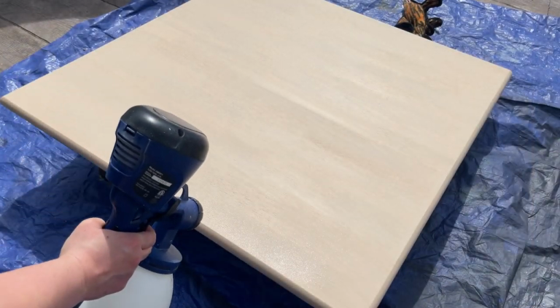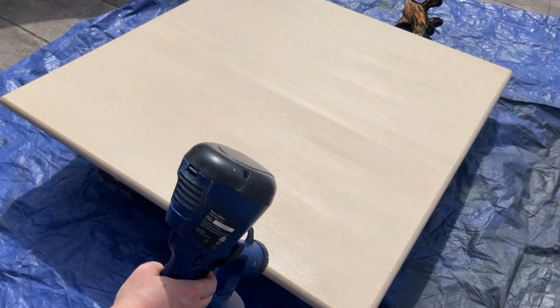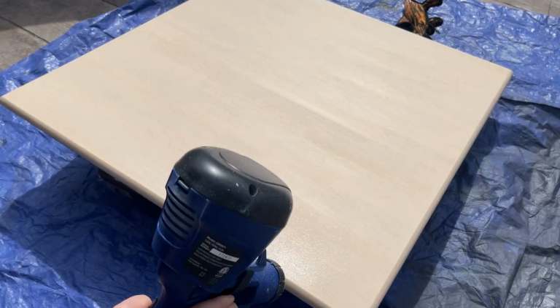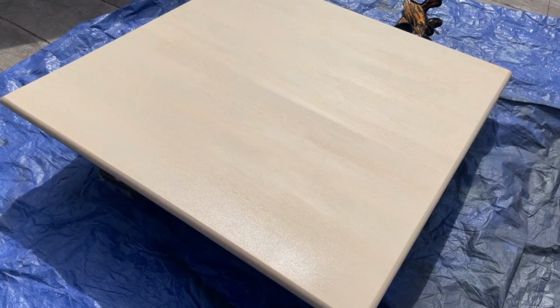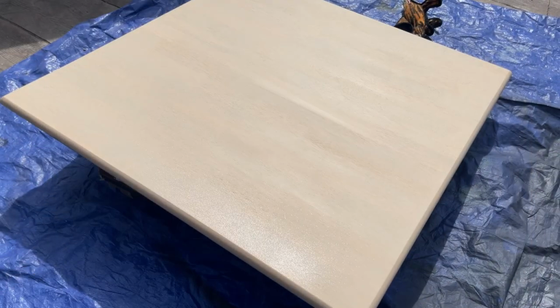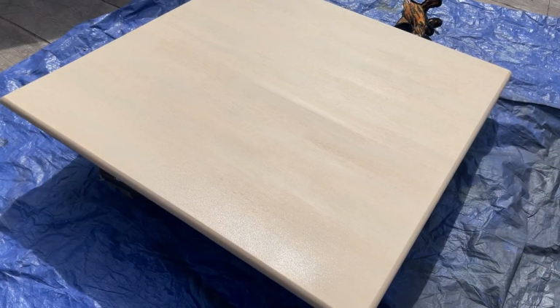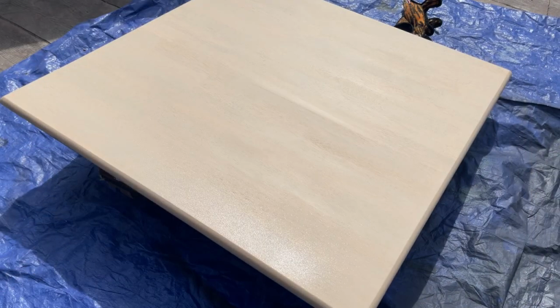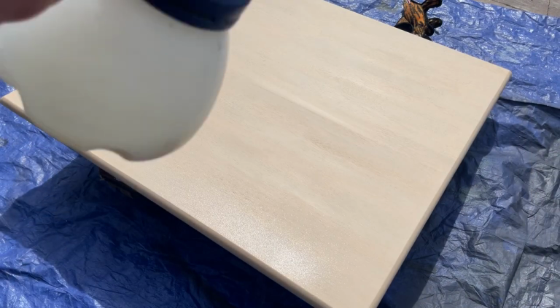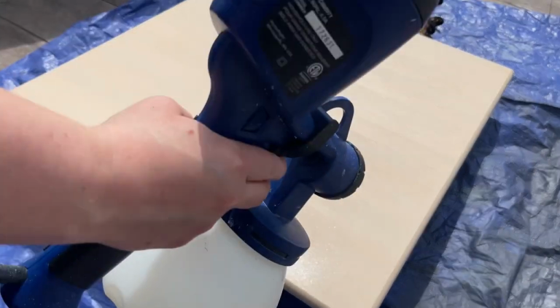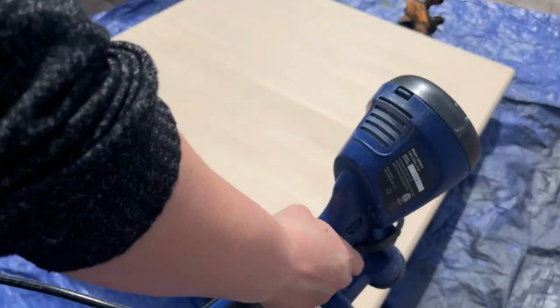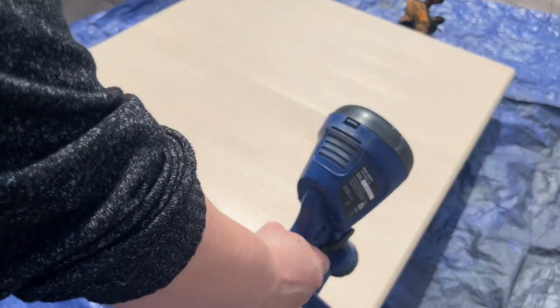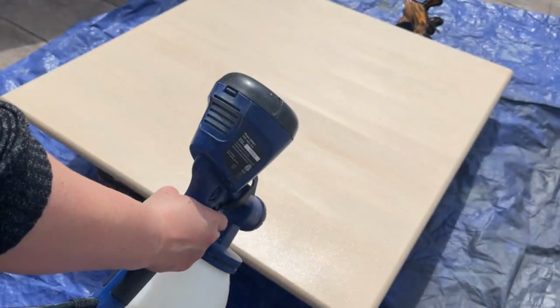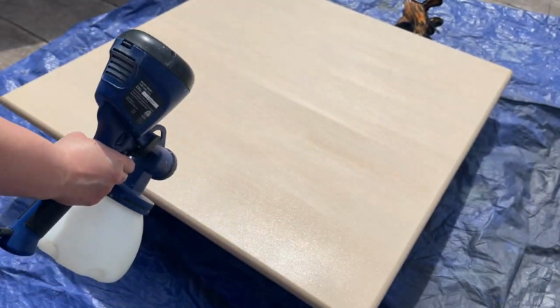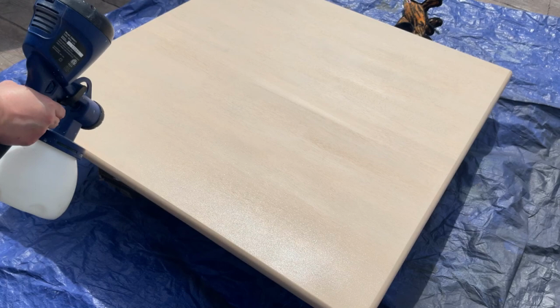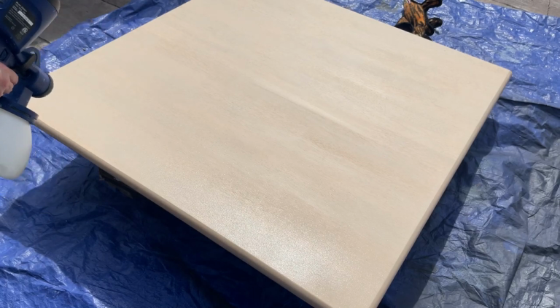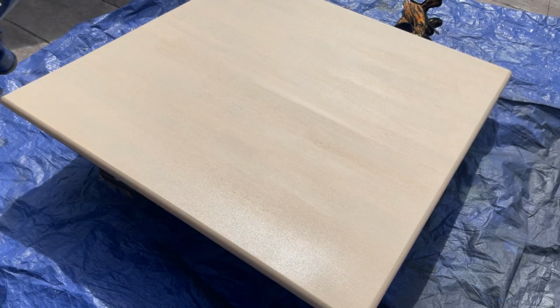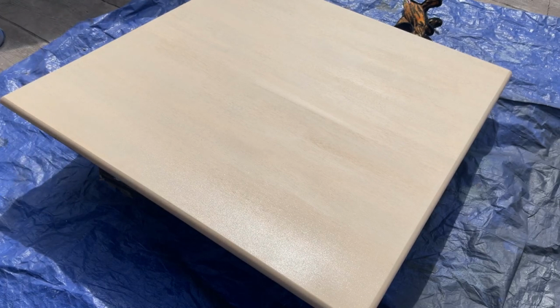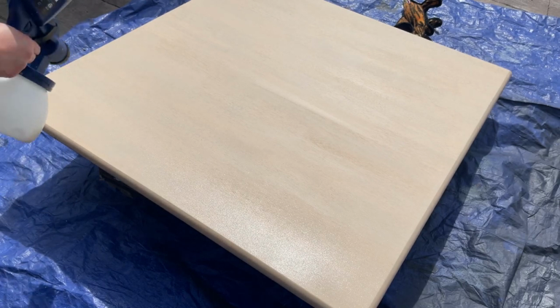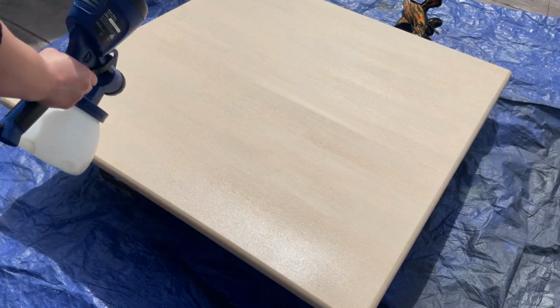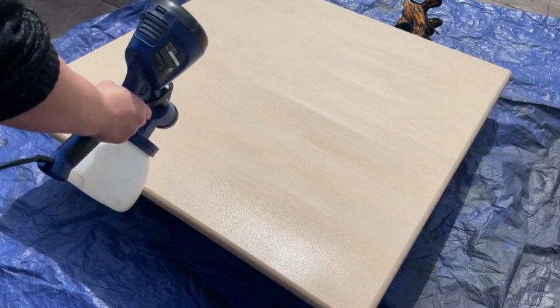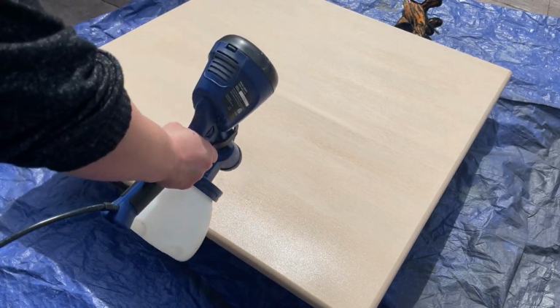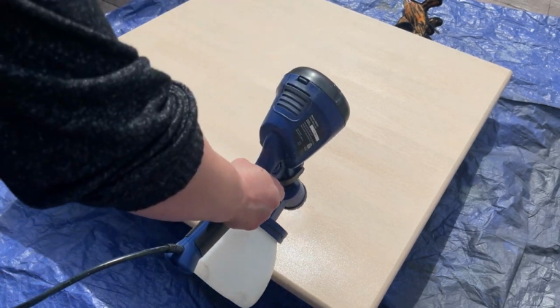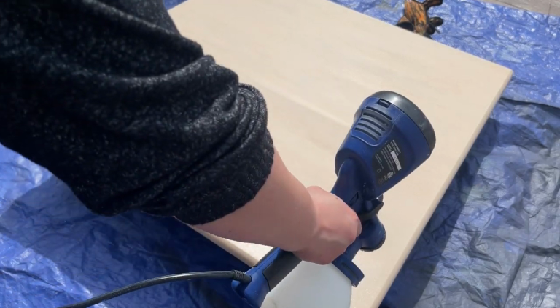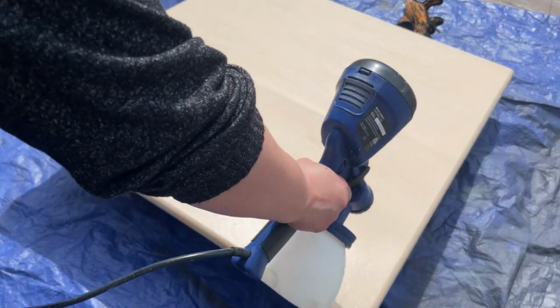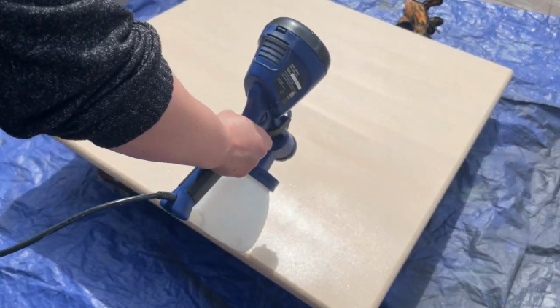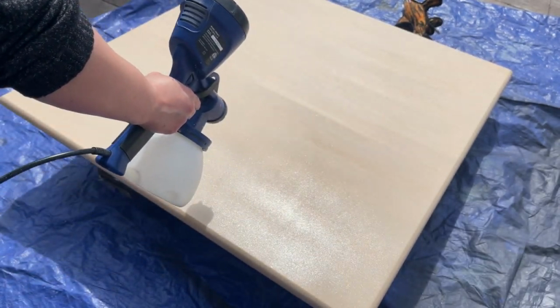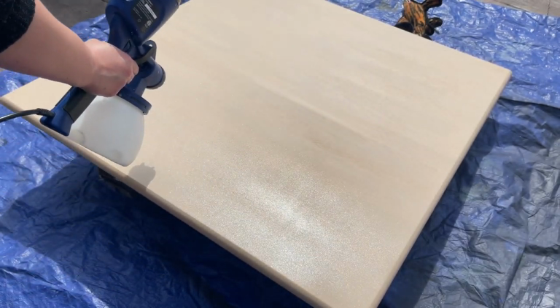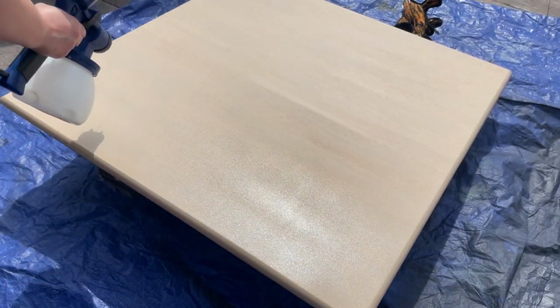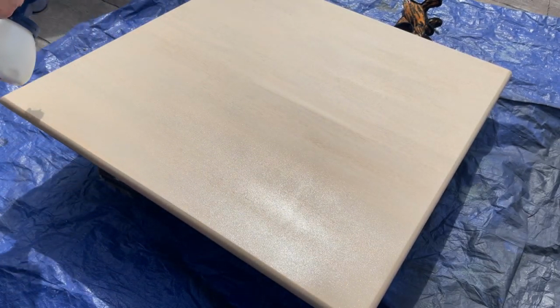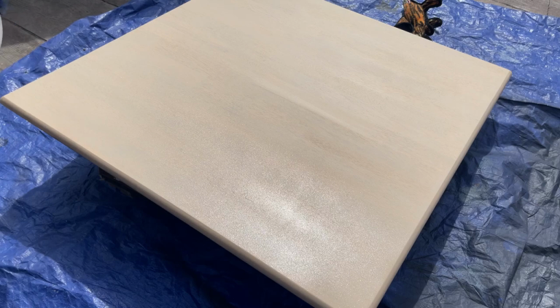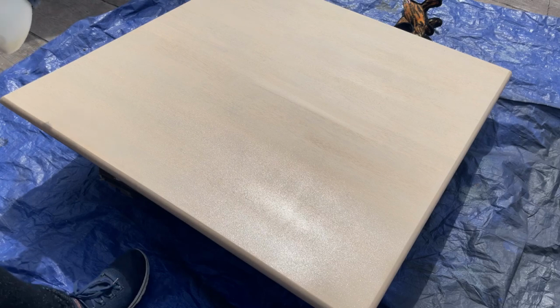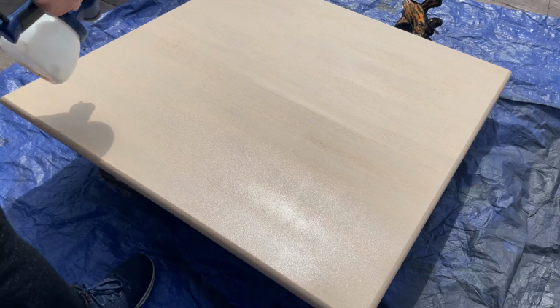I'm super thrilled with the way that the top turned out — it's absolutely gorgeous. I take it outside to seal it and I'm also going to do three coats of Gator Hide with my sprayer.